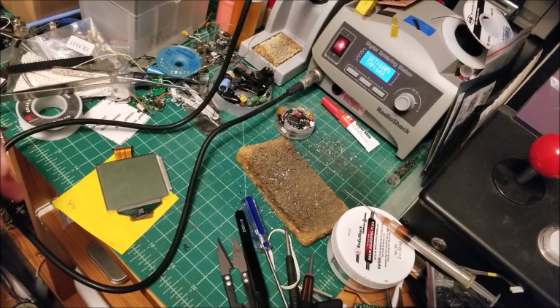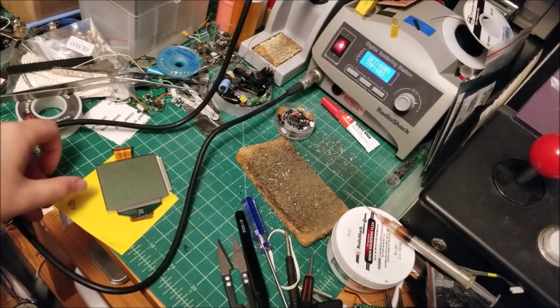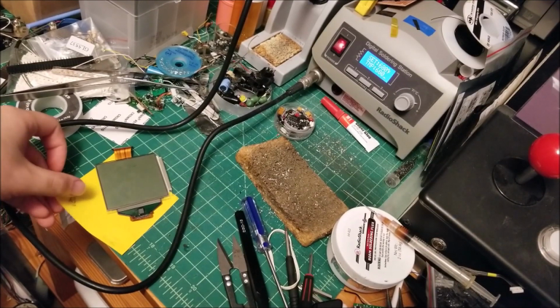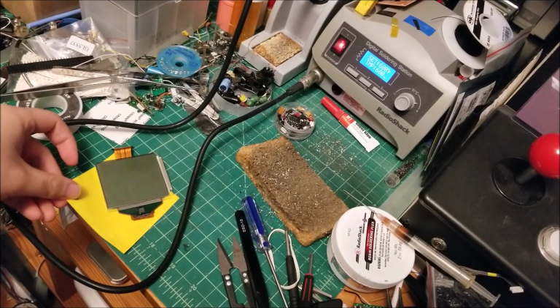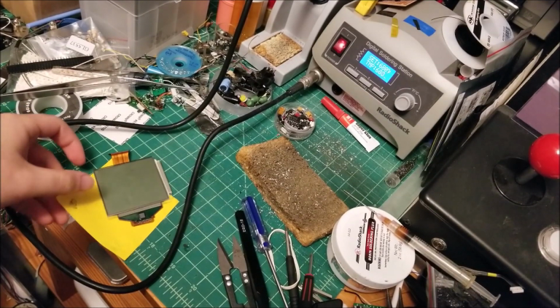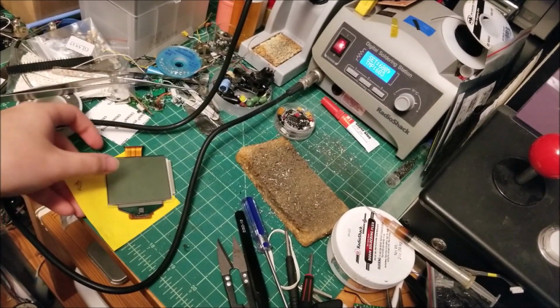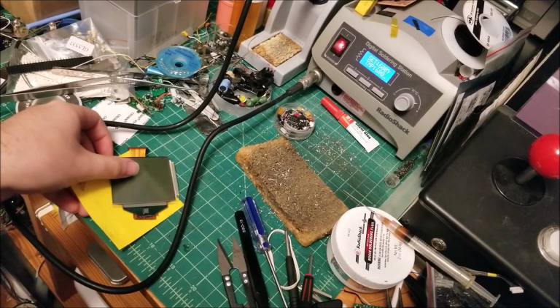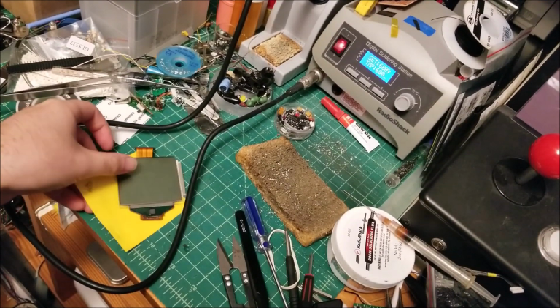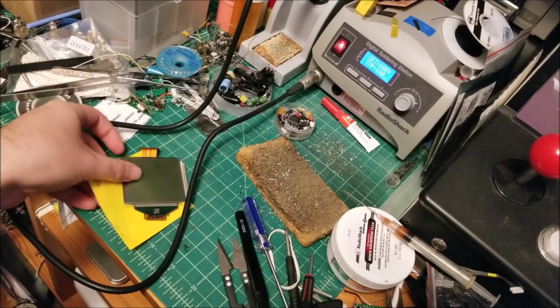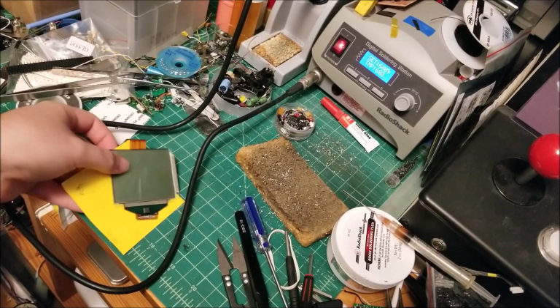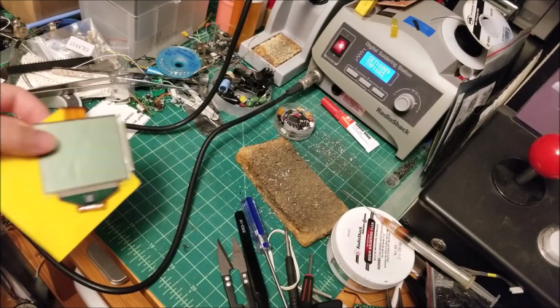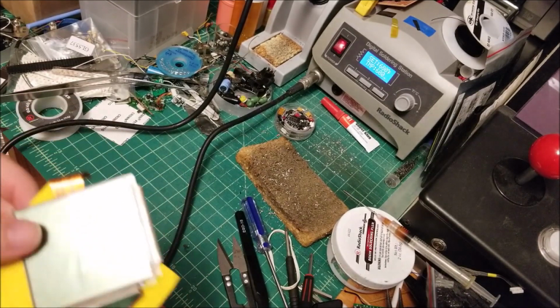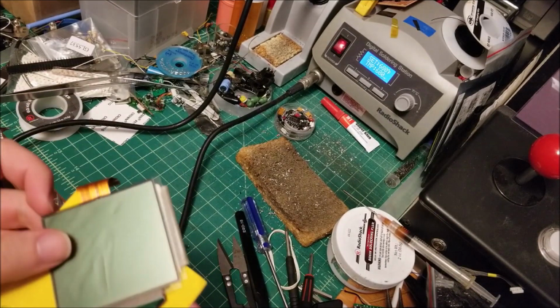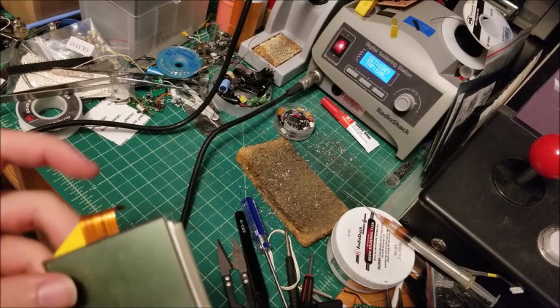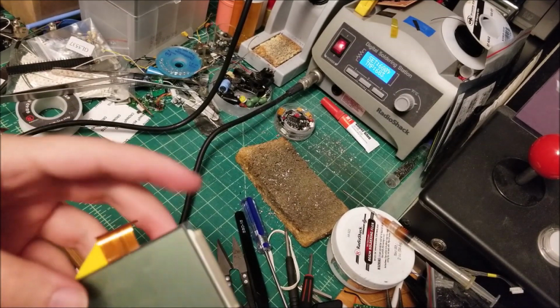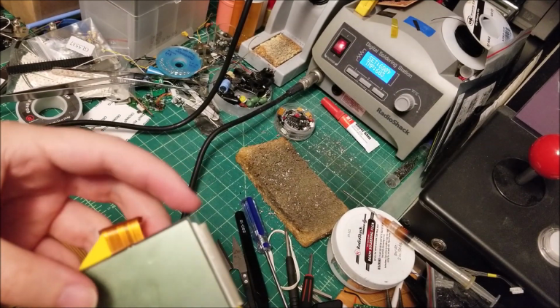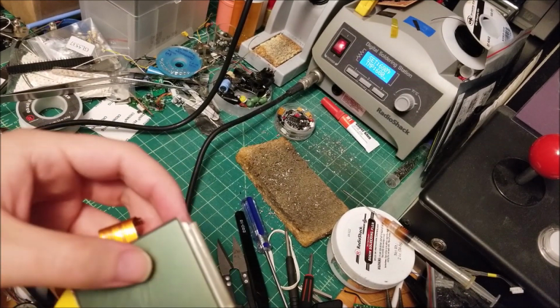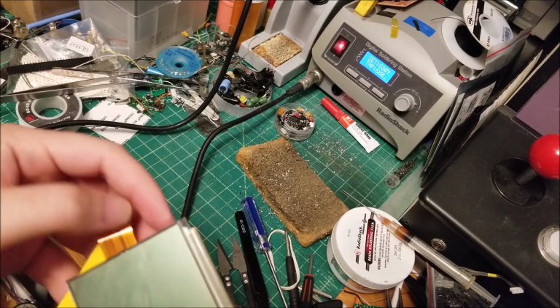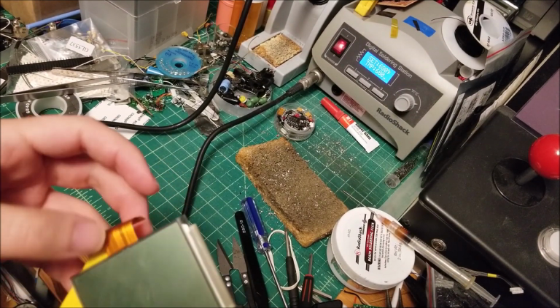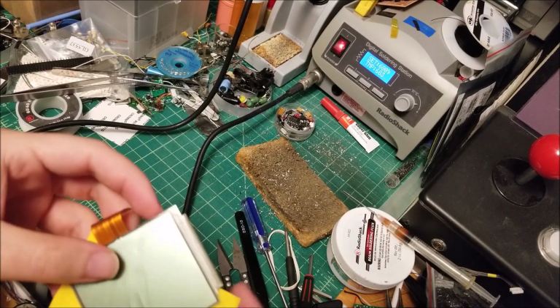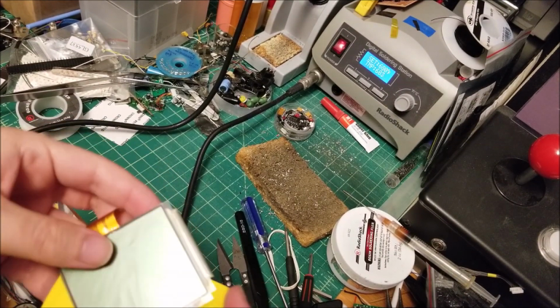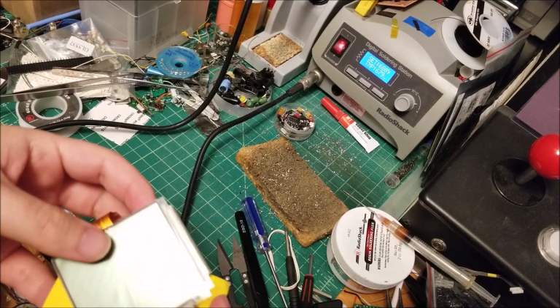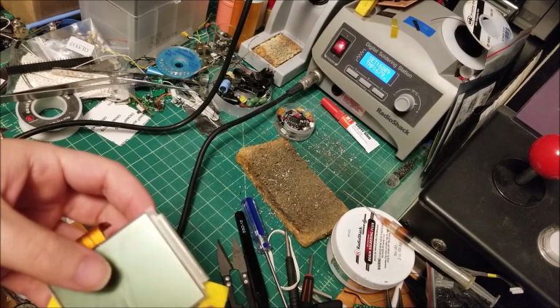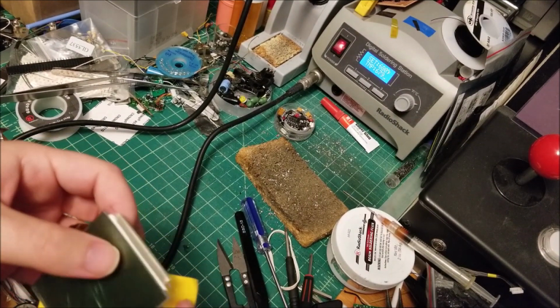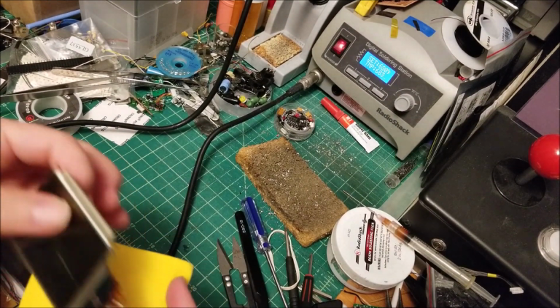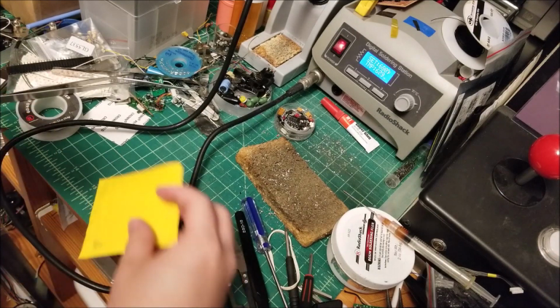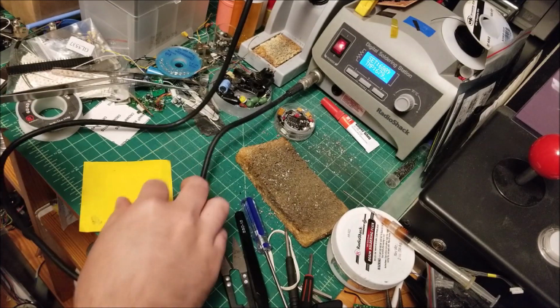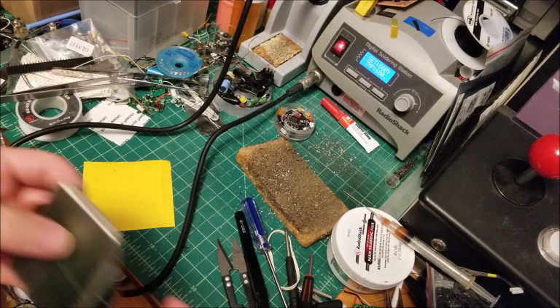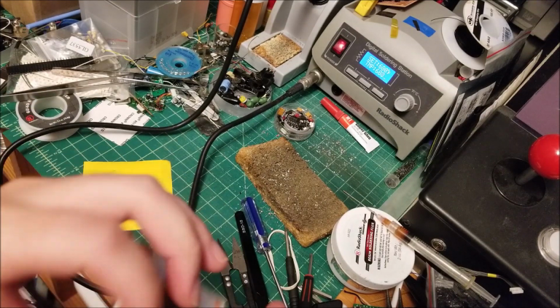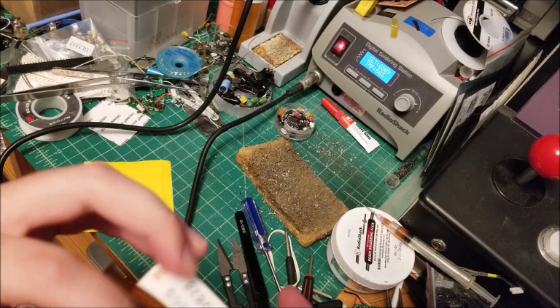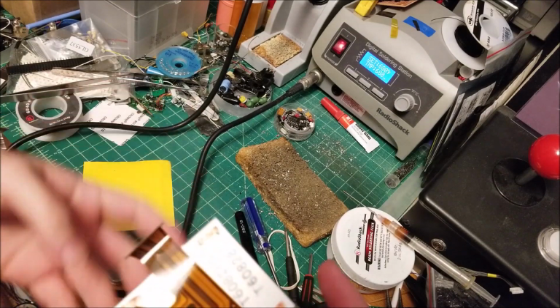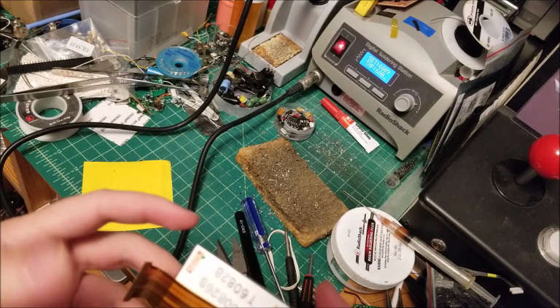Hey there YouTube, this is SGM4306 back with another video. This time I'm actually repairing a Game Boy Pocket LCD, and my buddy Dustin sent this over.